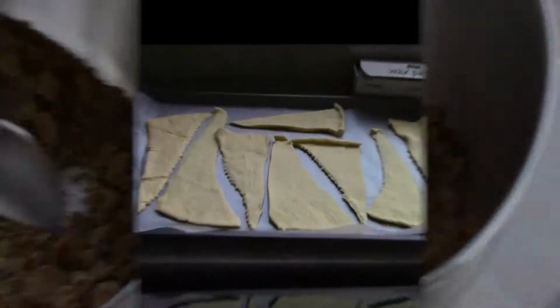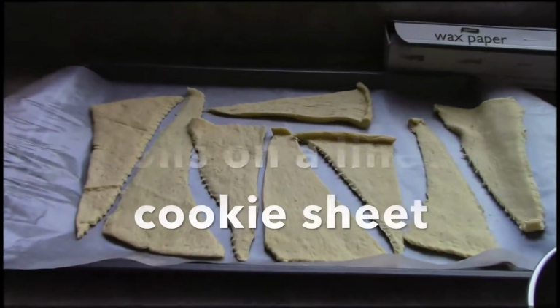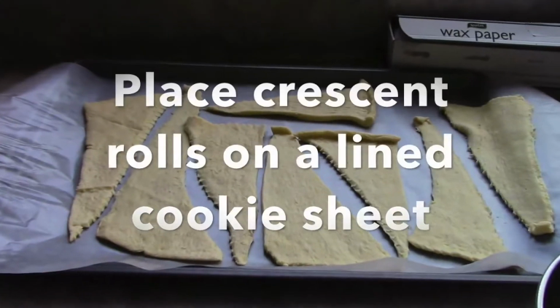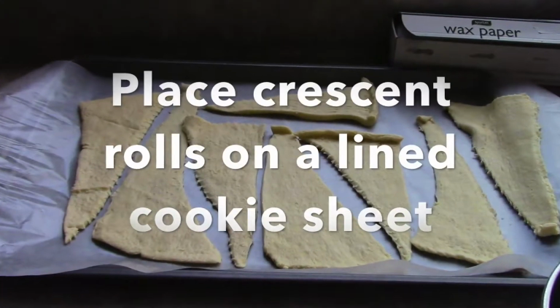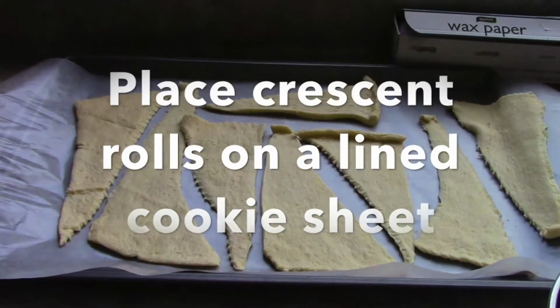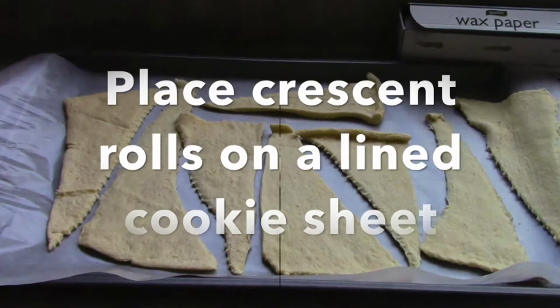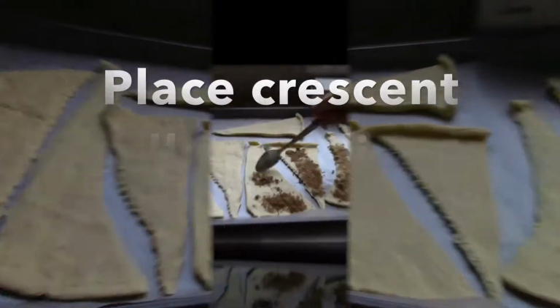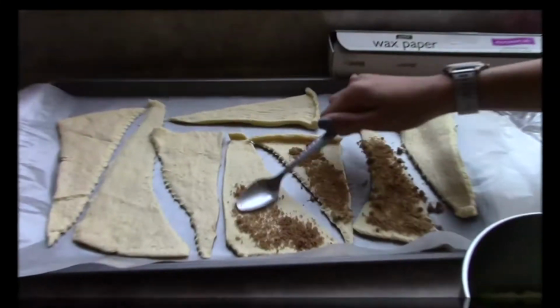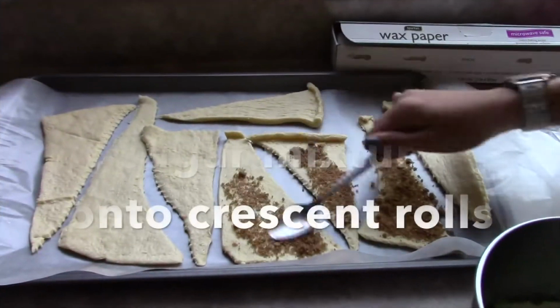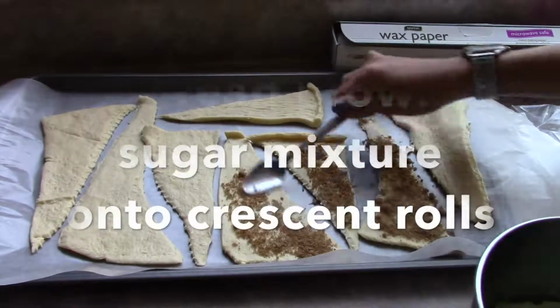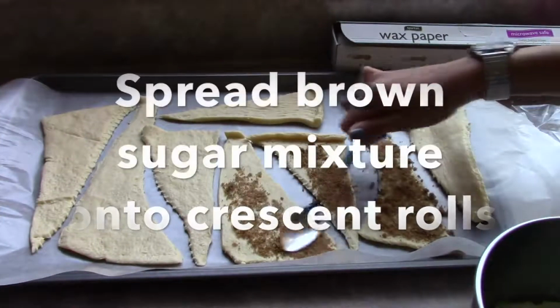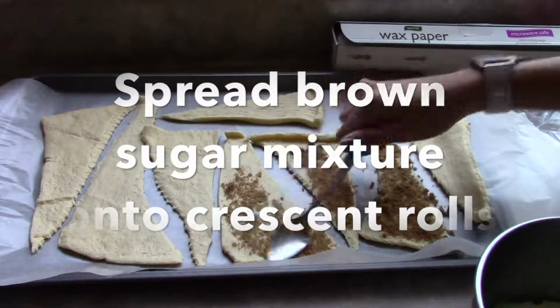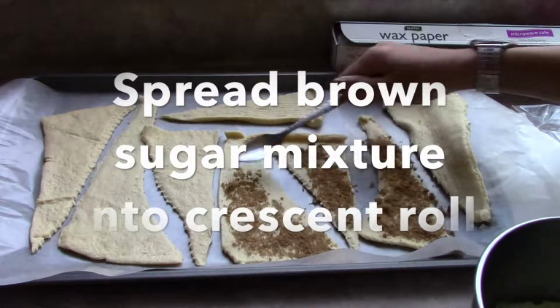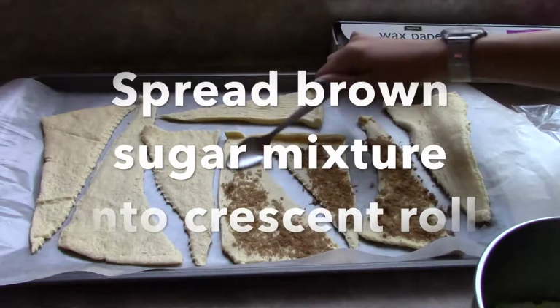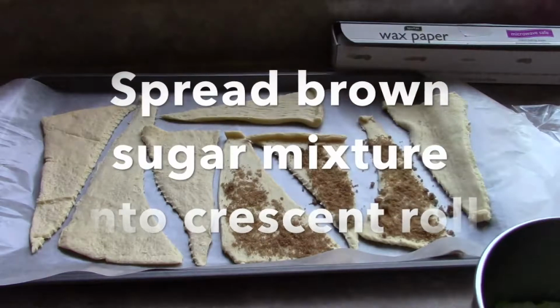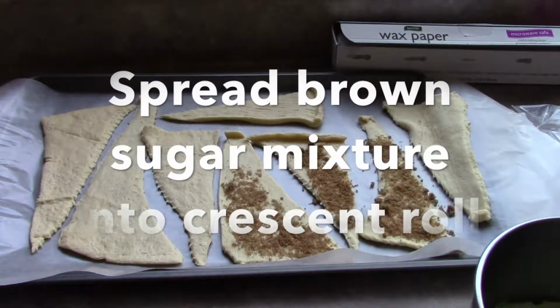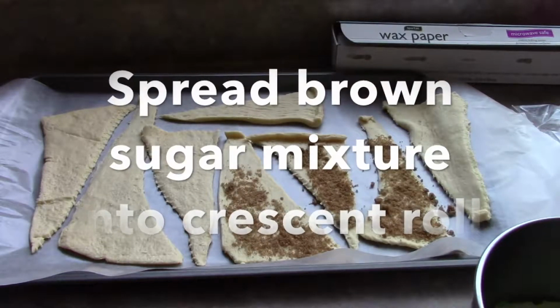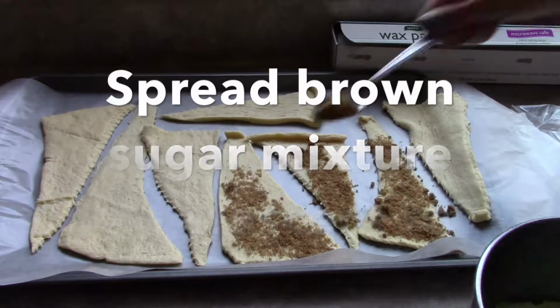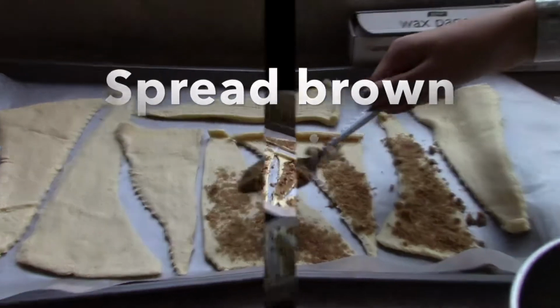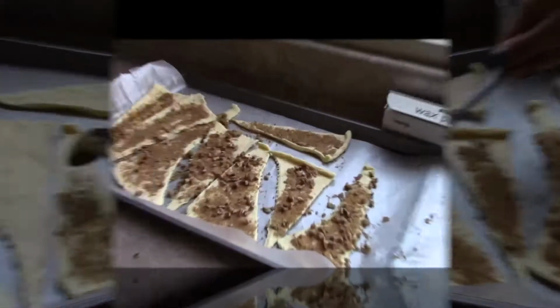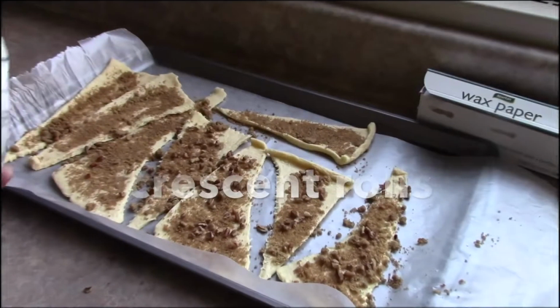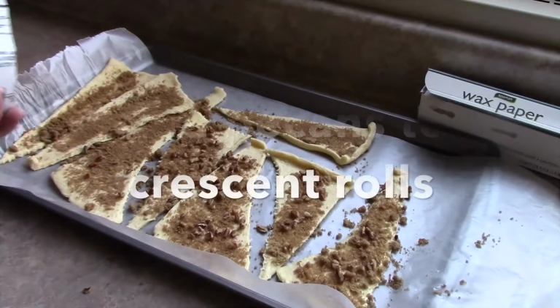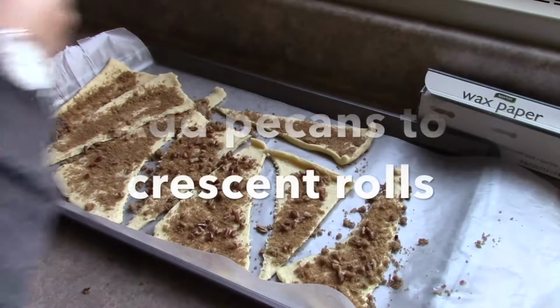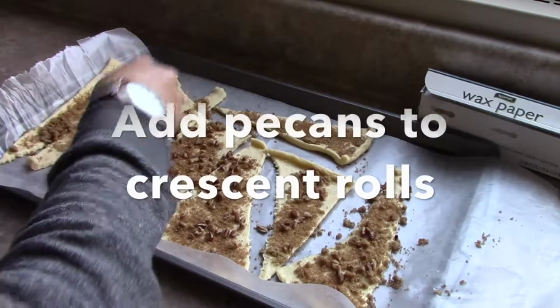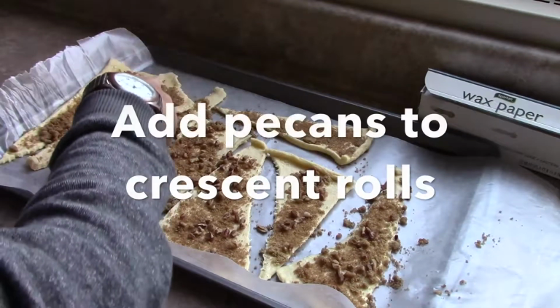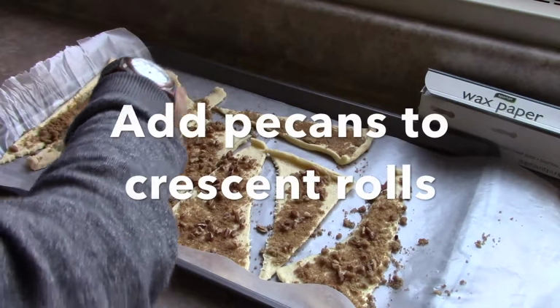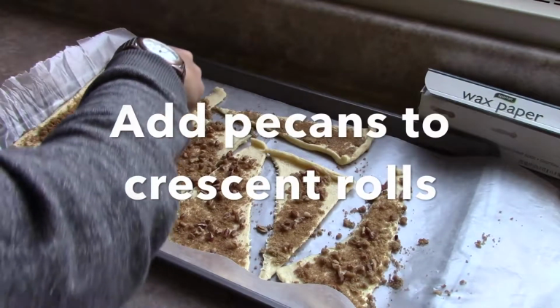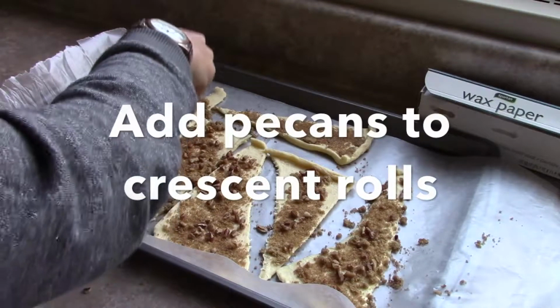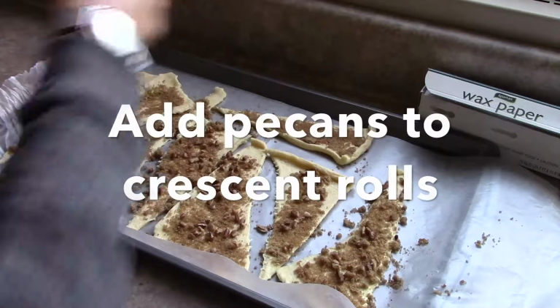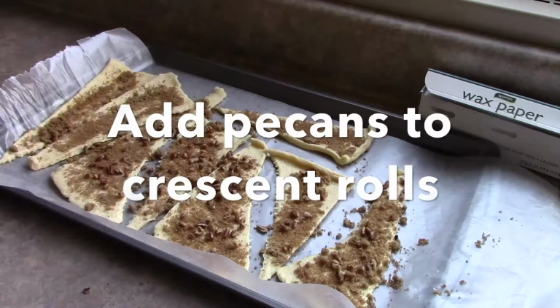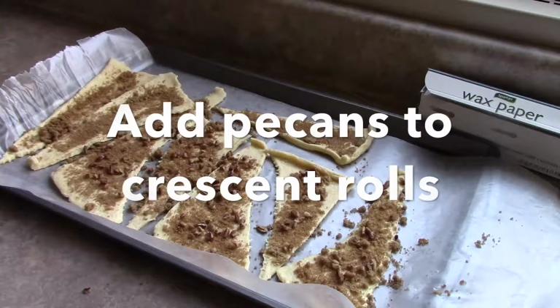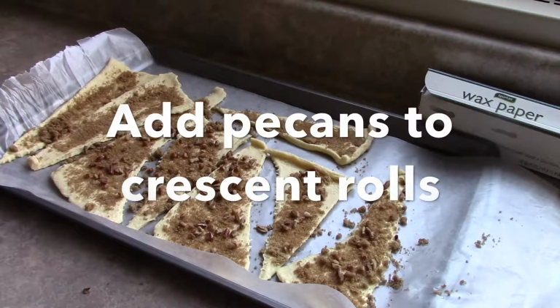Place crescent rolls on a lined cookie sheet. Spread the sugar mixture onto the crescent rolls. Add pecans to the crescent rolls.